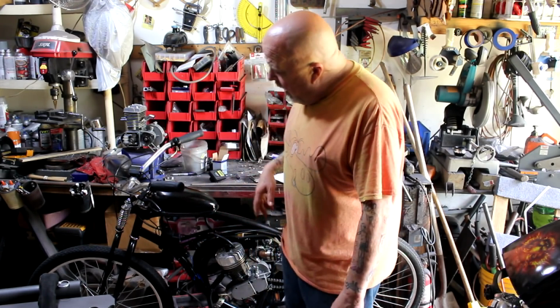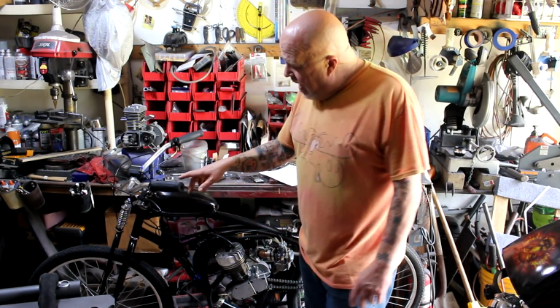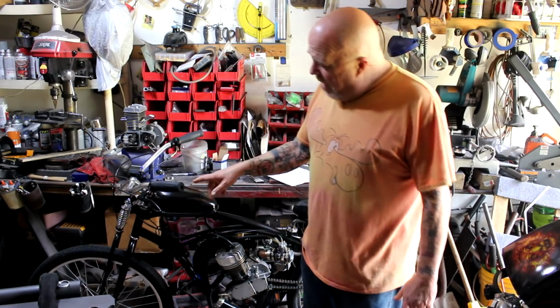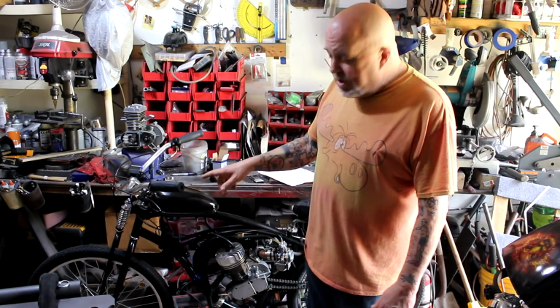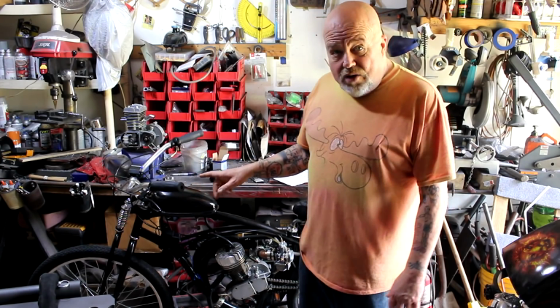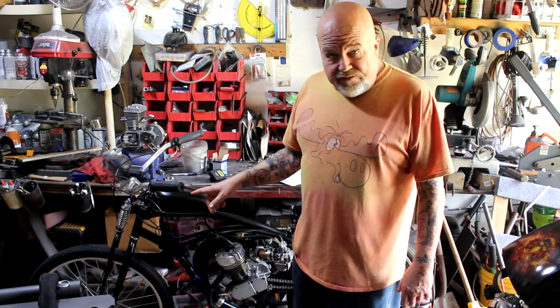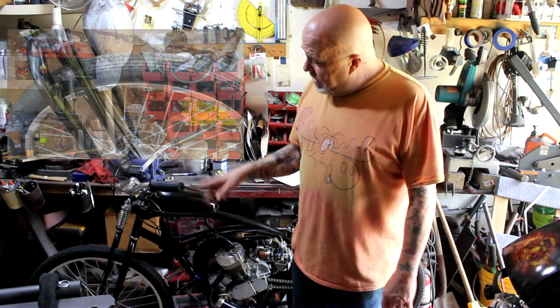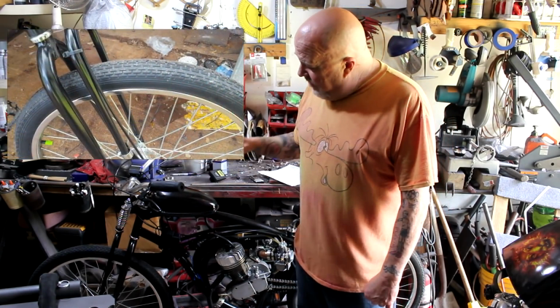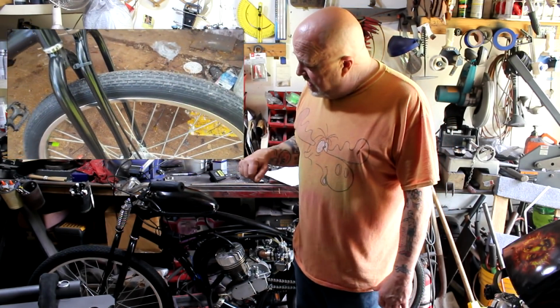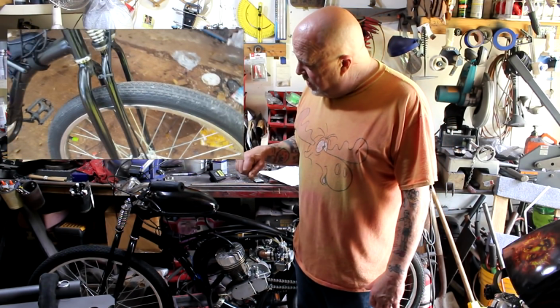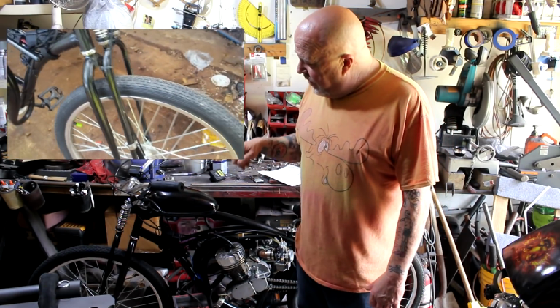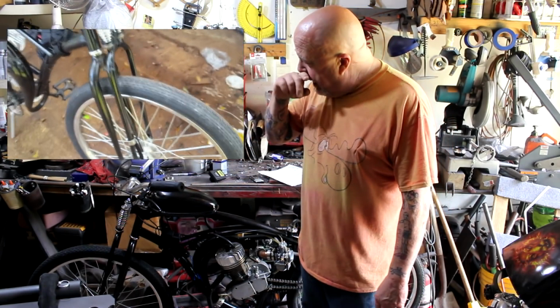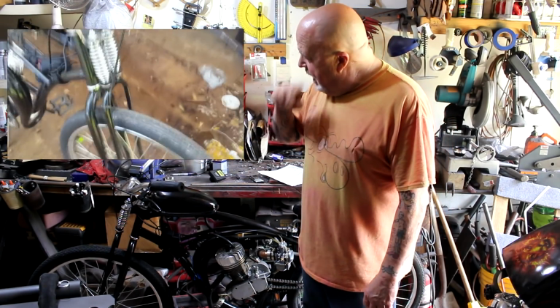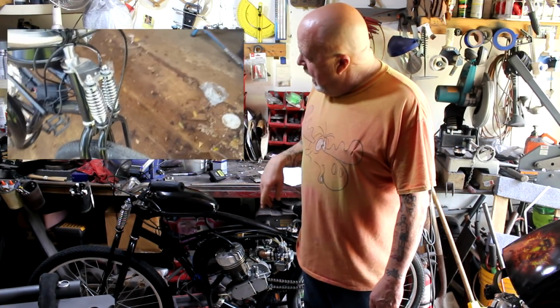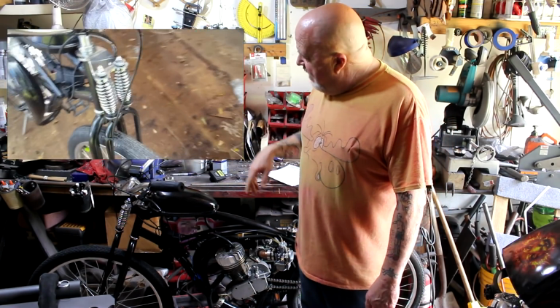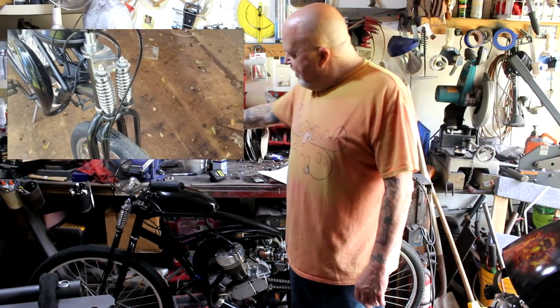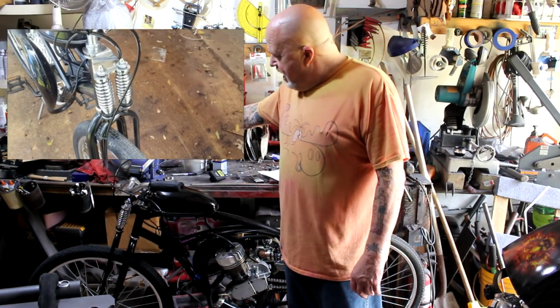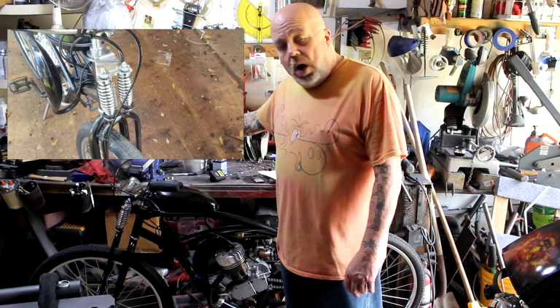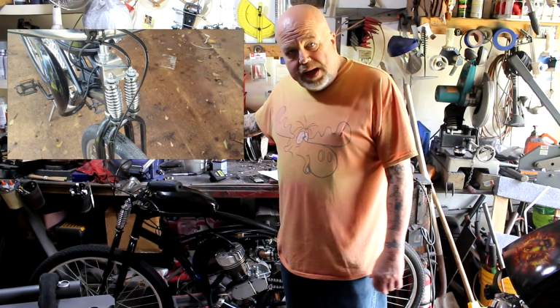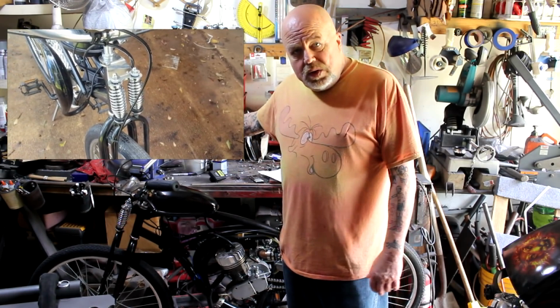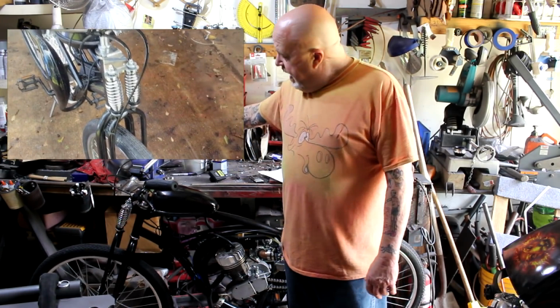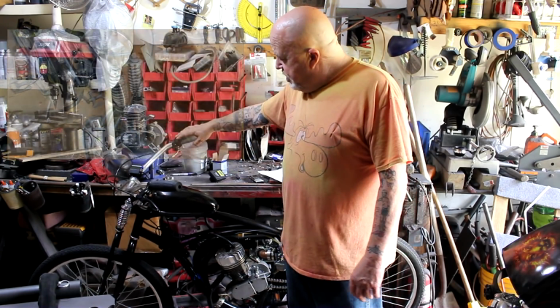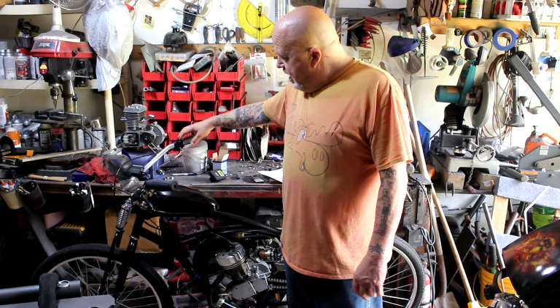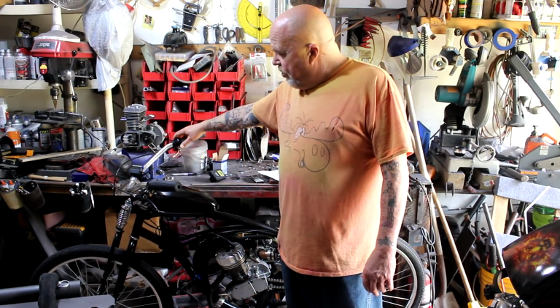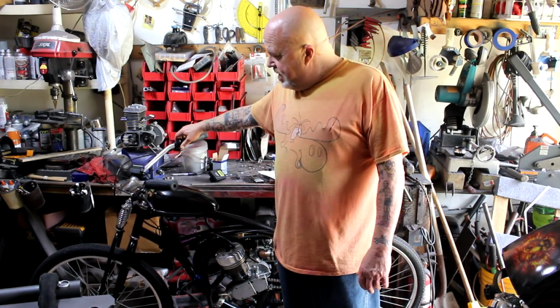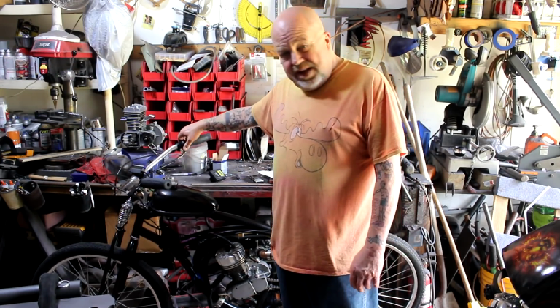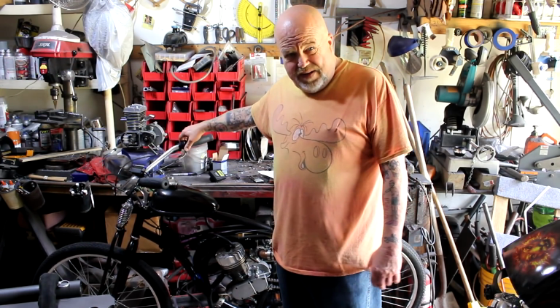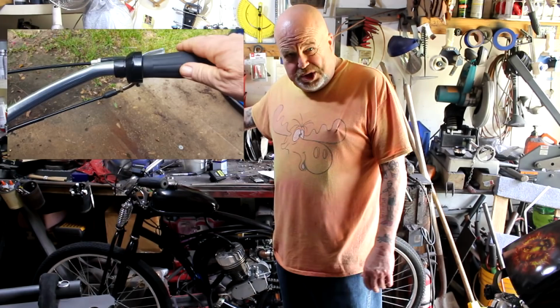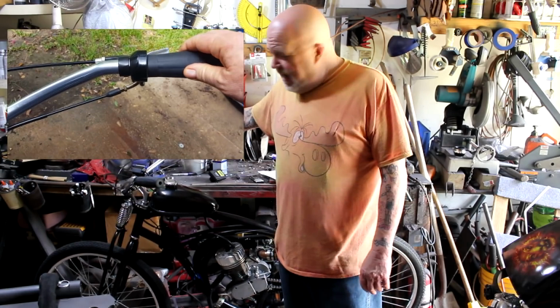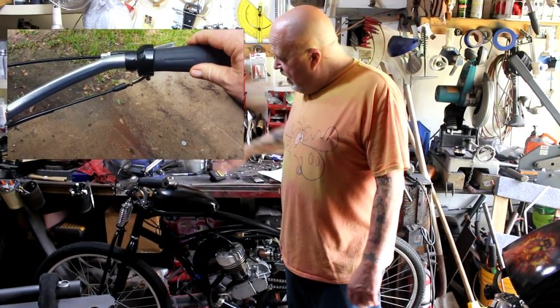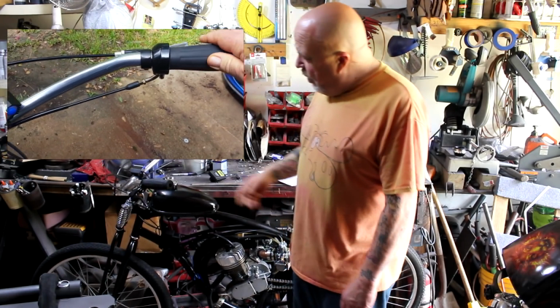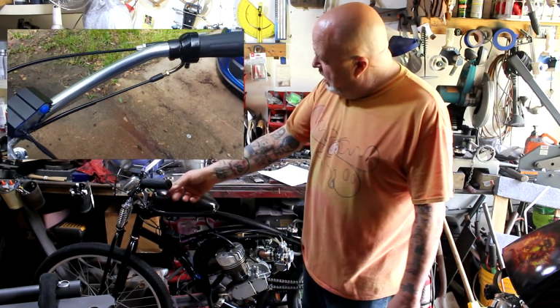We've got the Monarch-style front forks — I love that particular fork. I've got the all-metal heavy-duty throttle assembly, so we don't have a cheap plastic one.